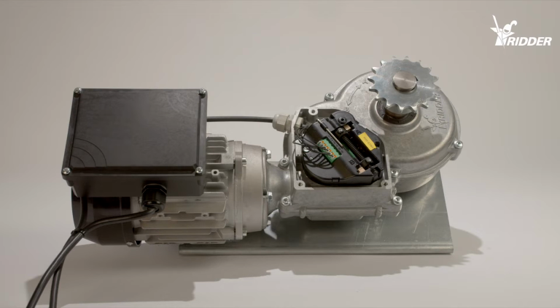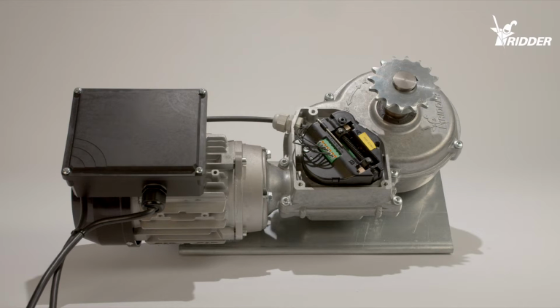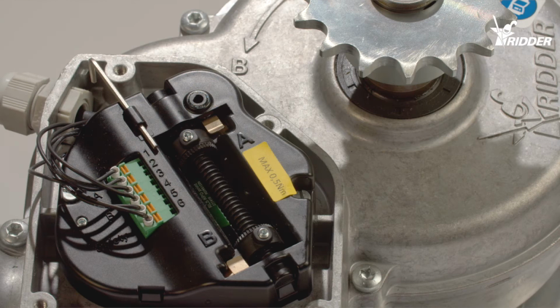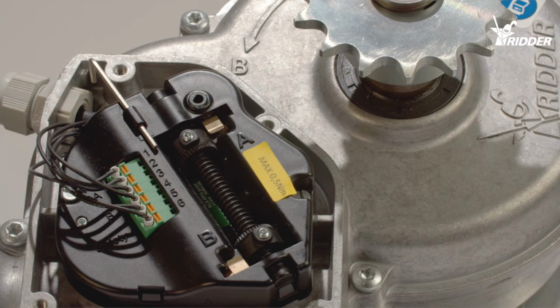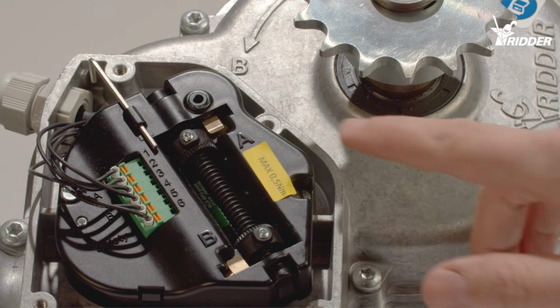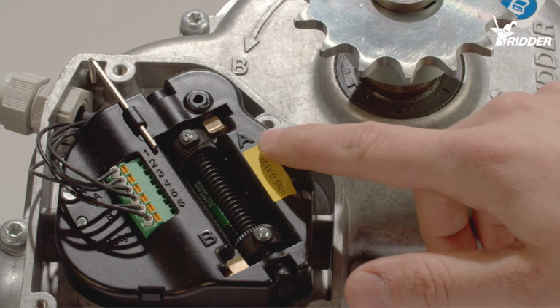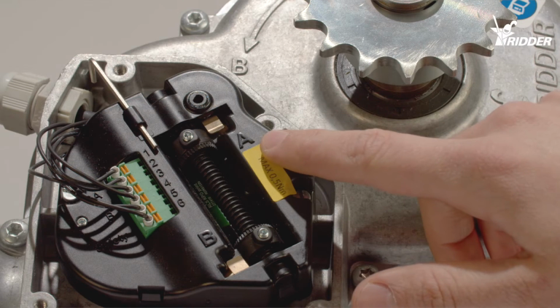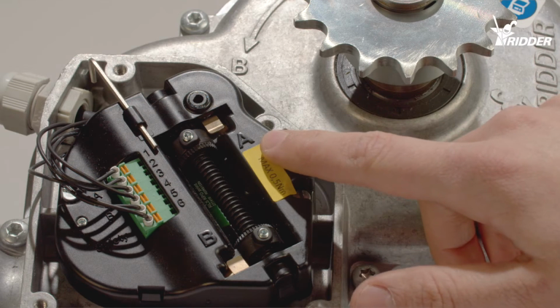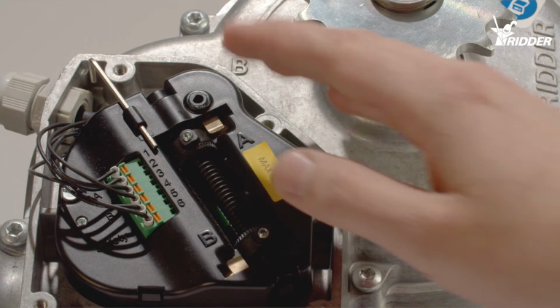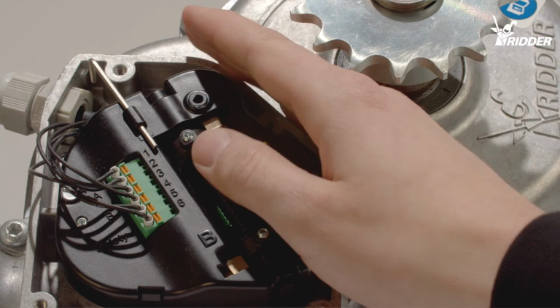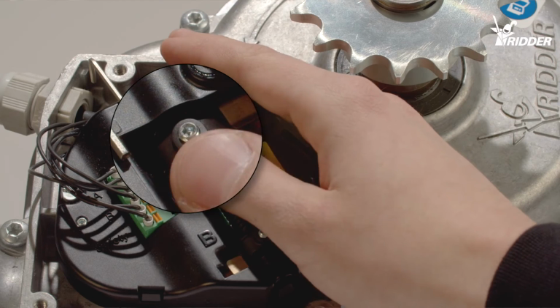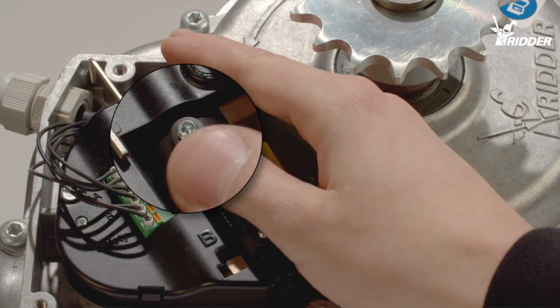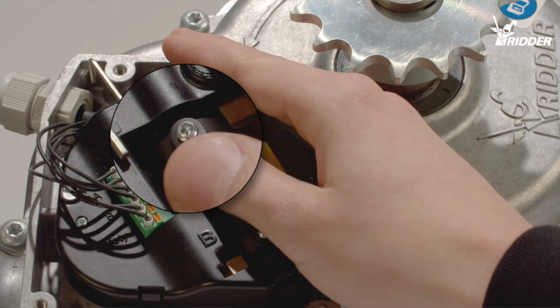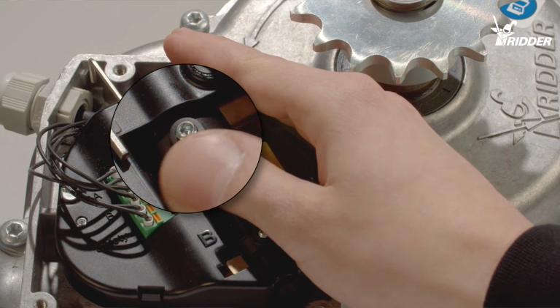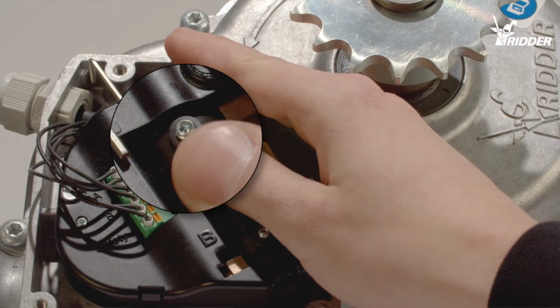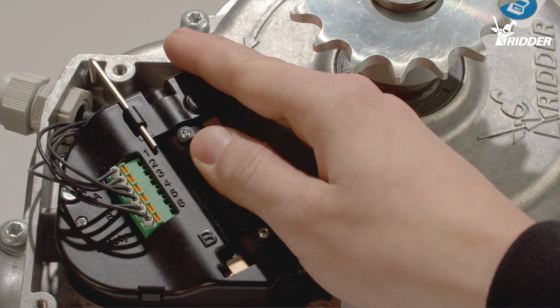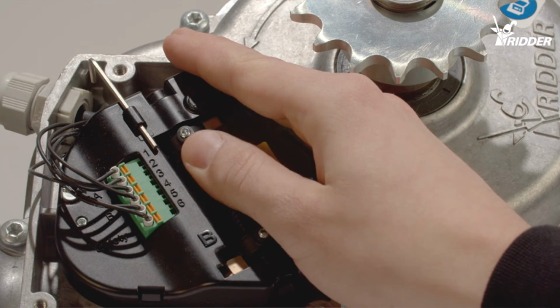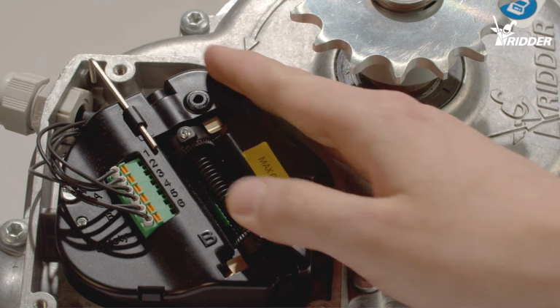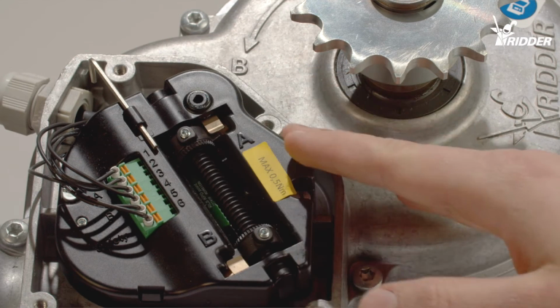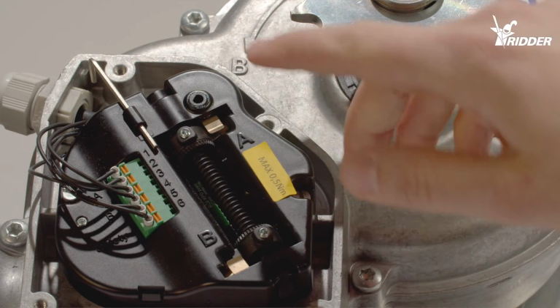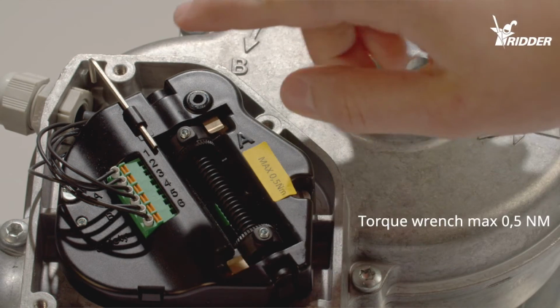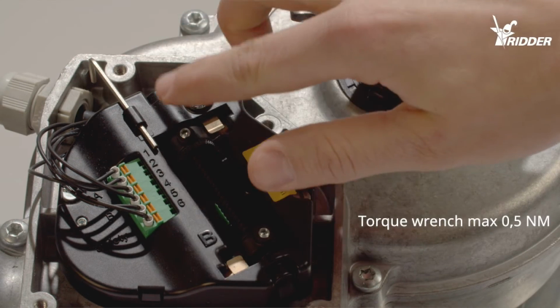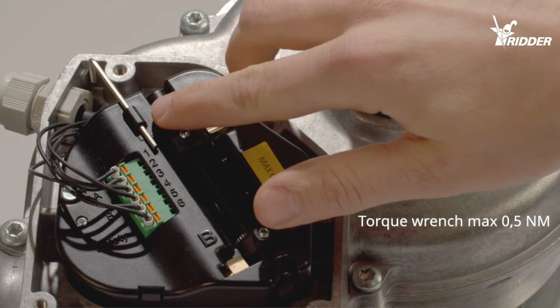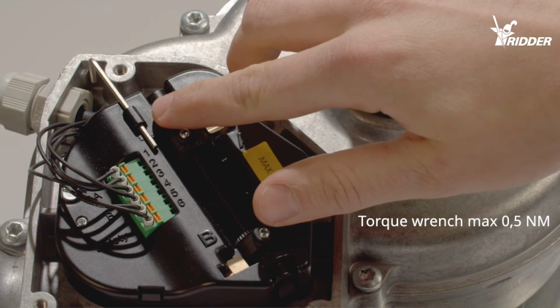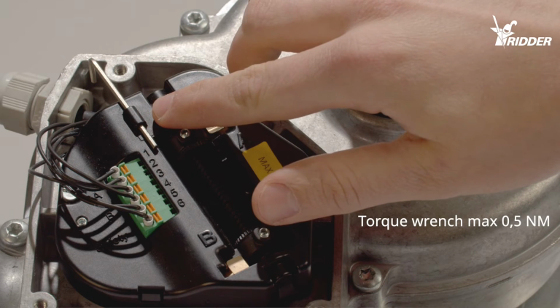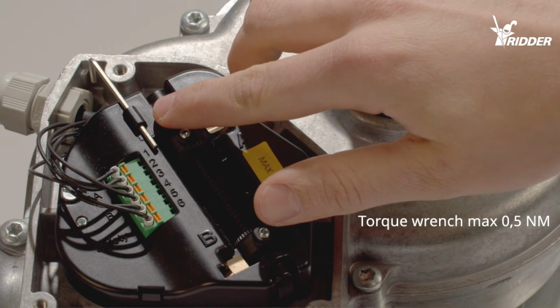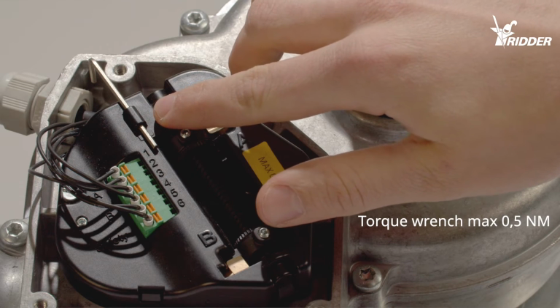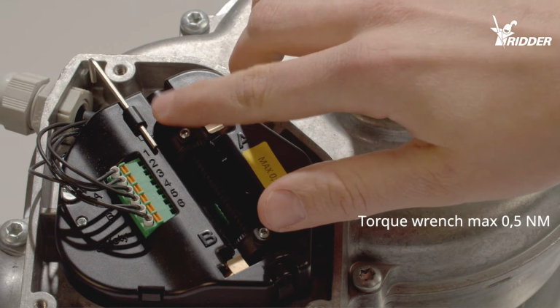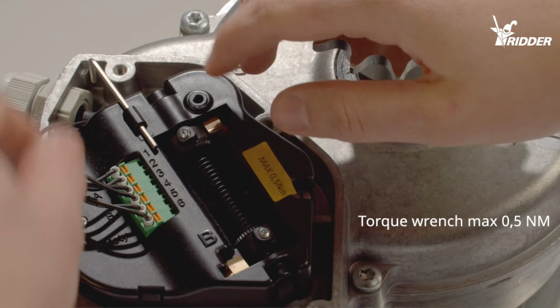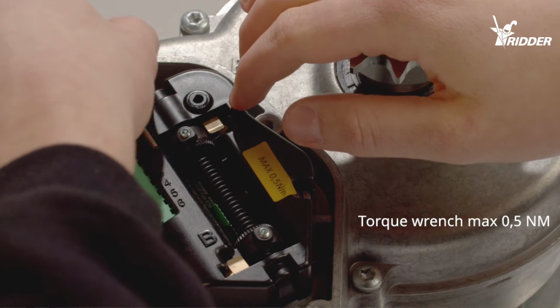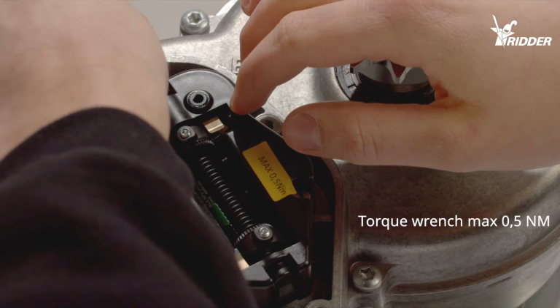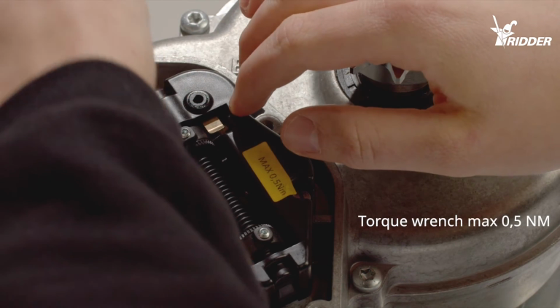Turn the knurled nut towards position A so that it almost touches the edge of the limit switch cover. Tighten it to 0.5 Nm with the supplied Allen key or torque wrench.